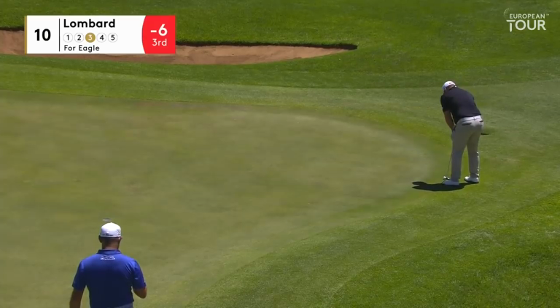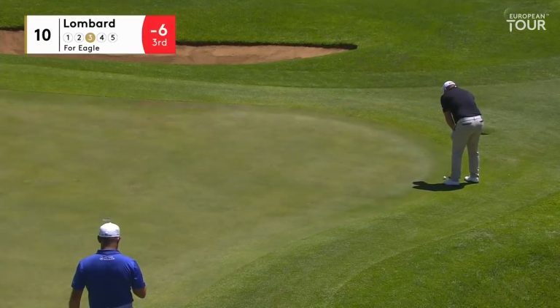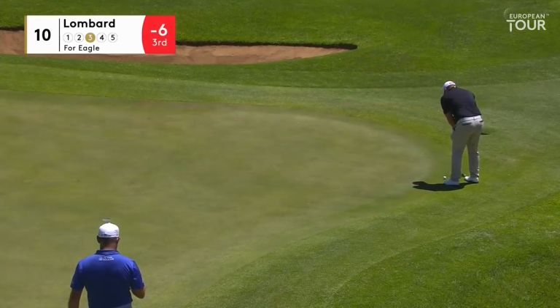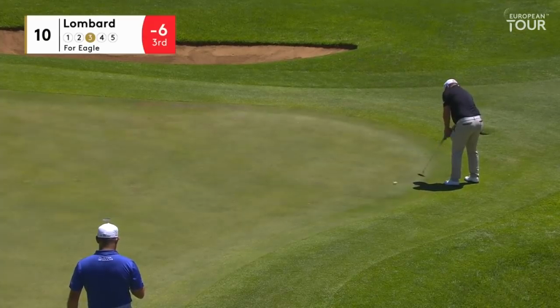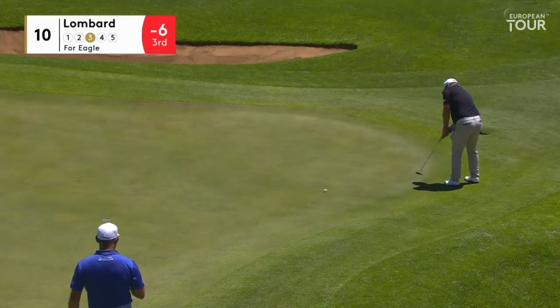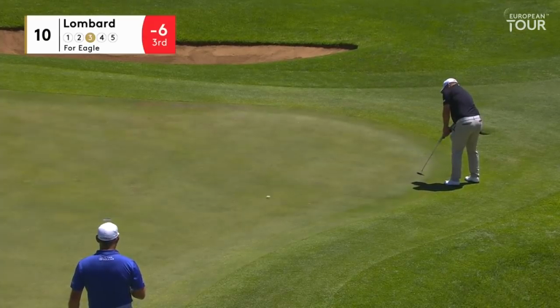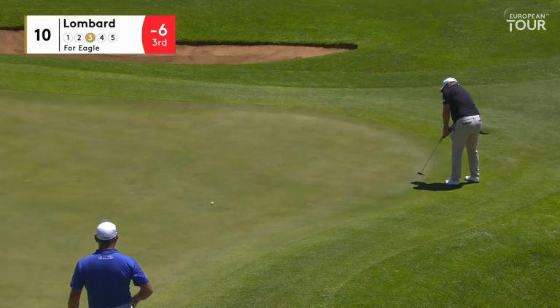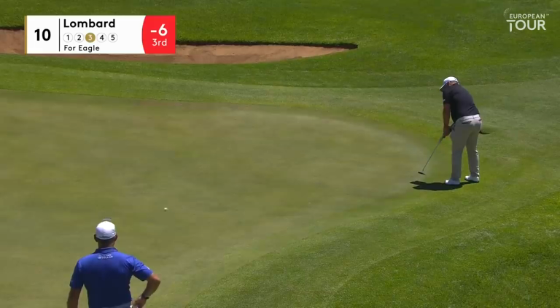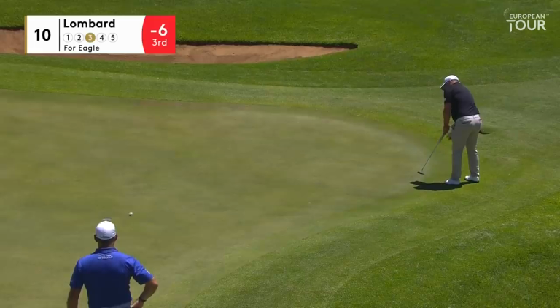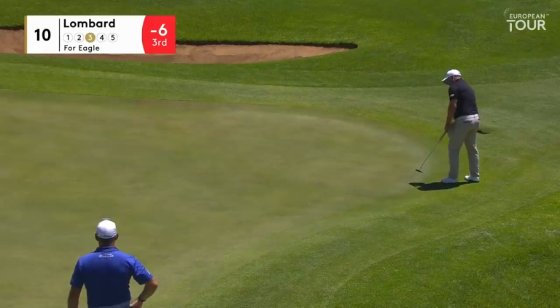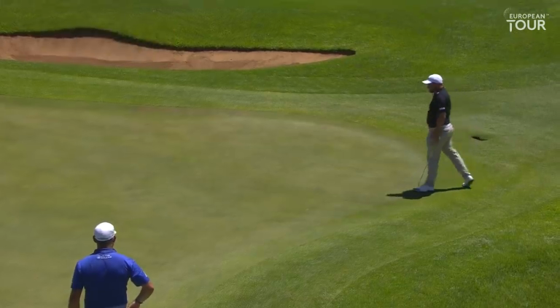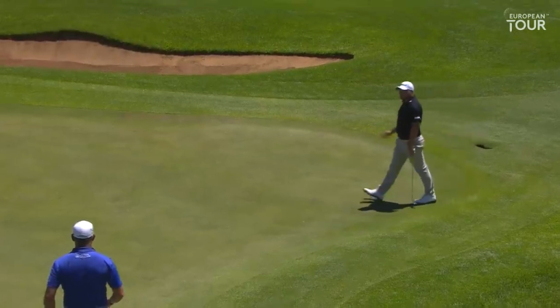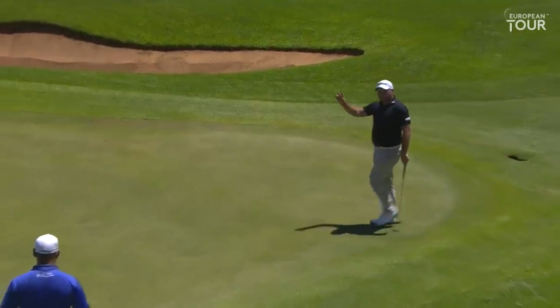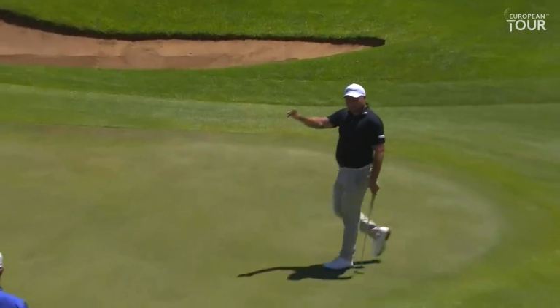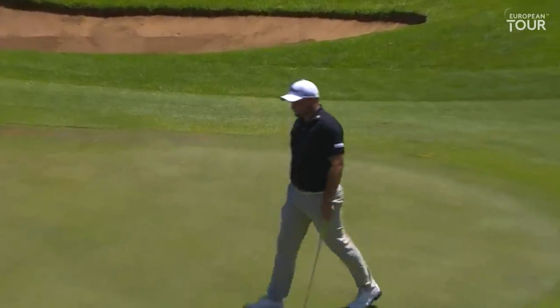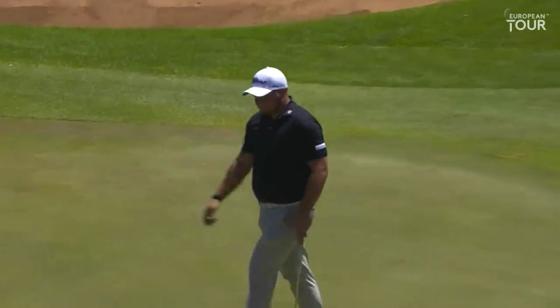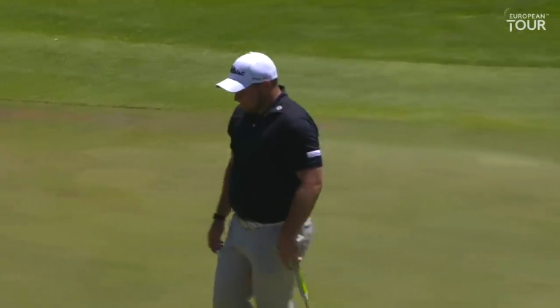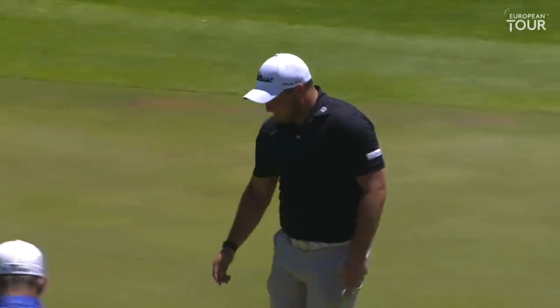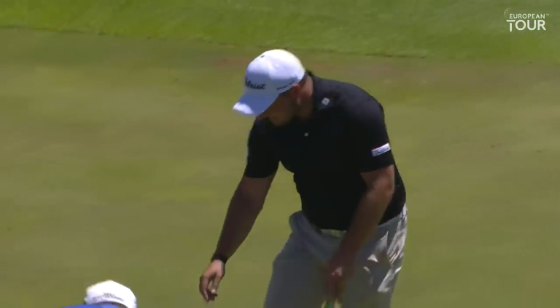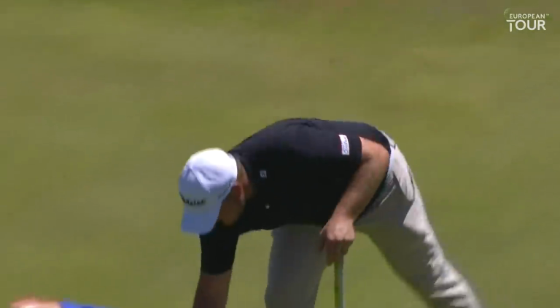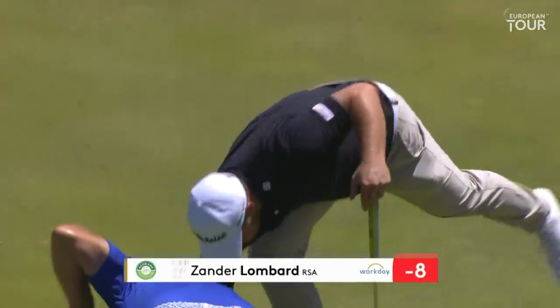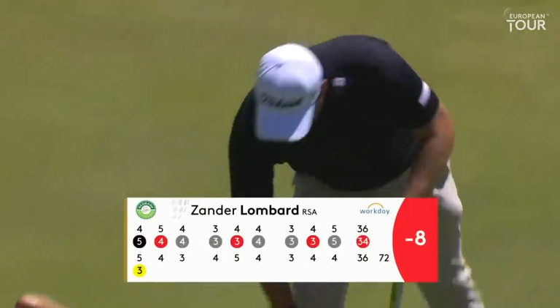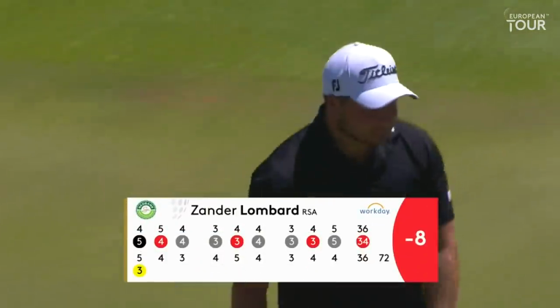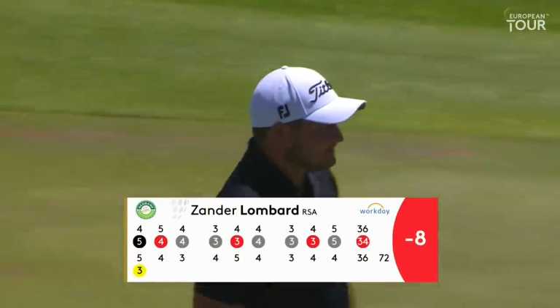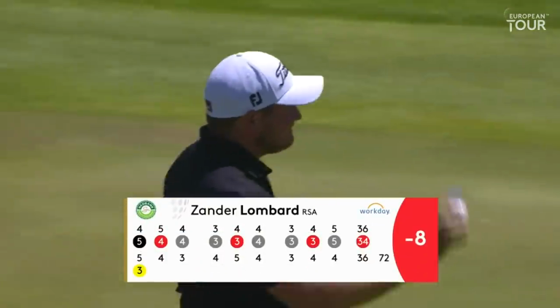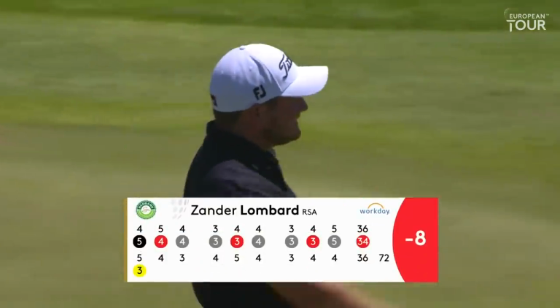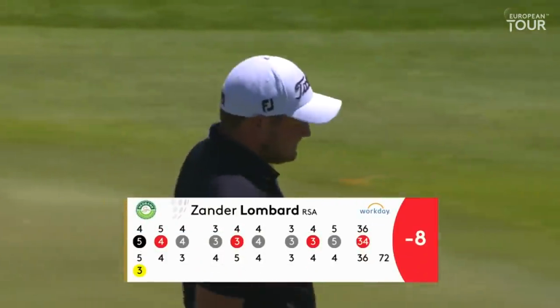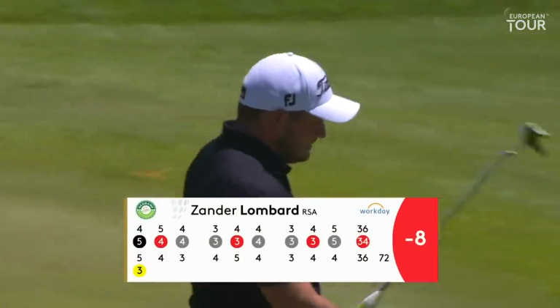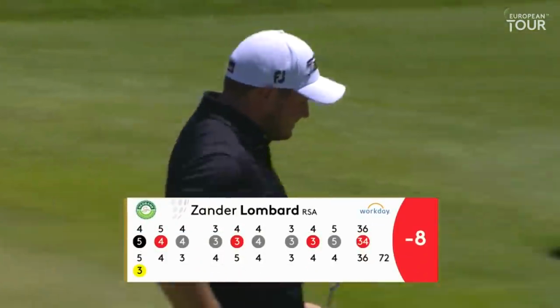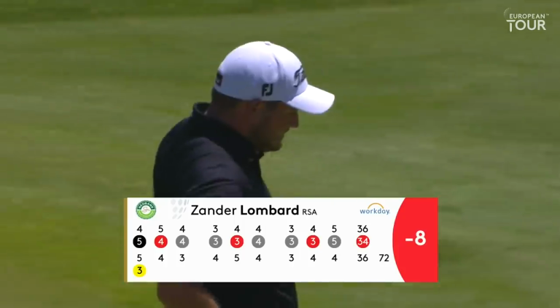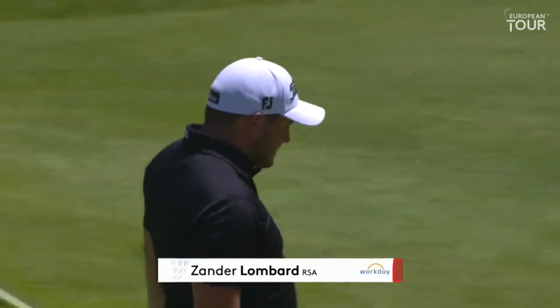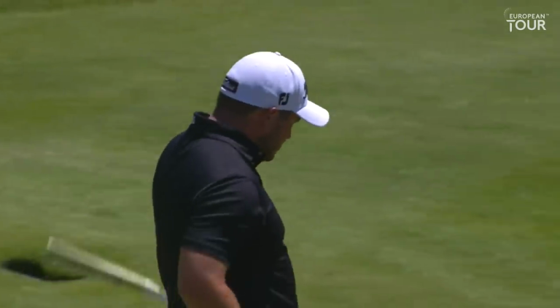Just a medium iron, really. It's for Eagle. It's for Eagle. He's got it. Yeah, Lombard — that's eight under. Fantastic. Making a rally.